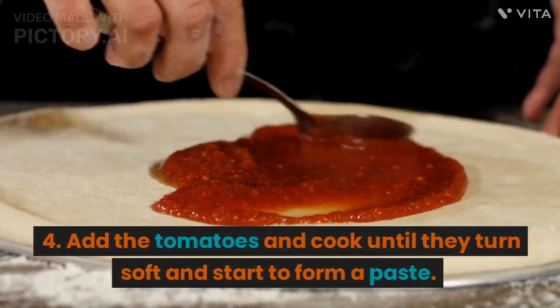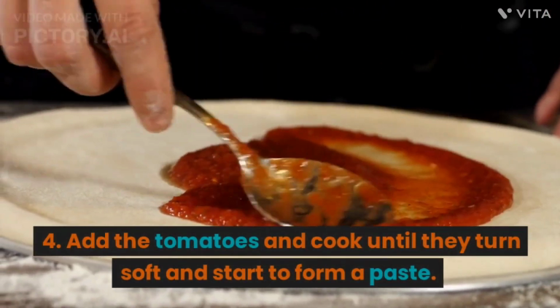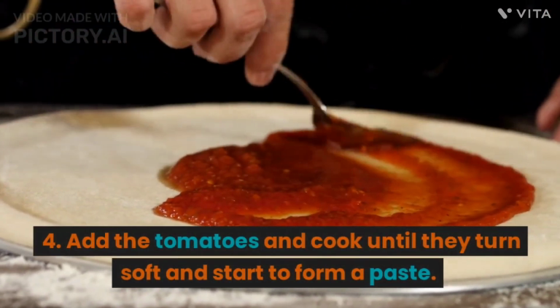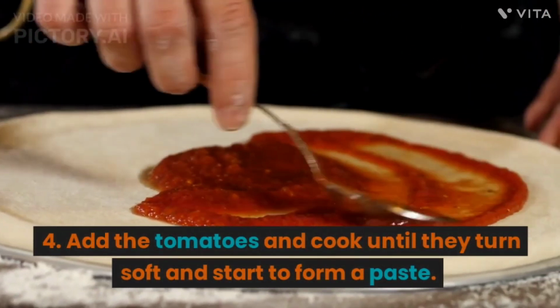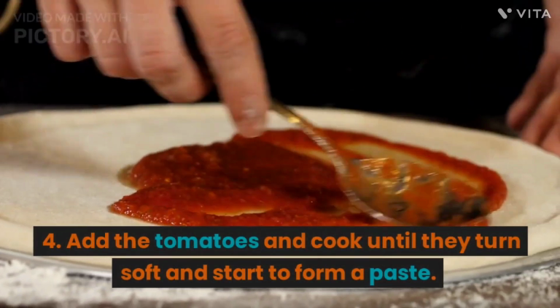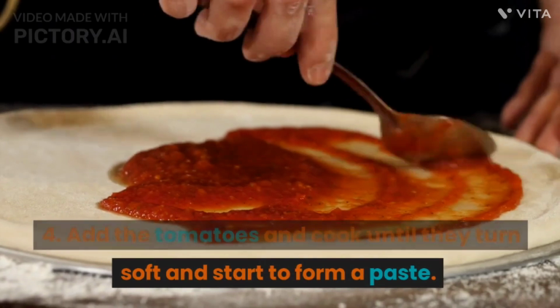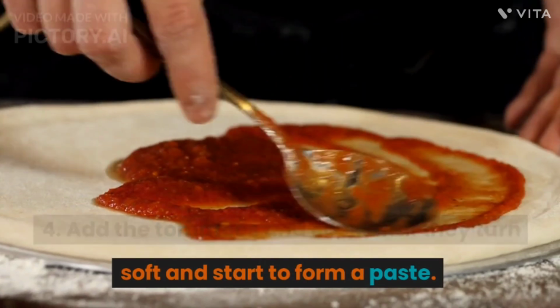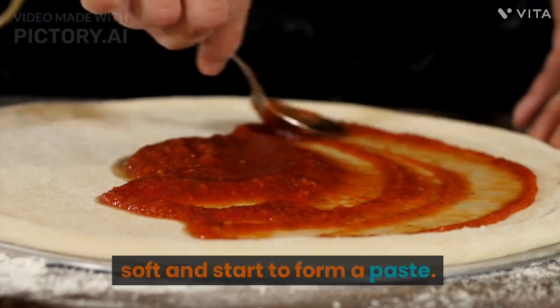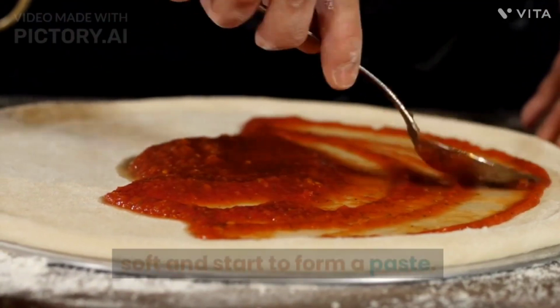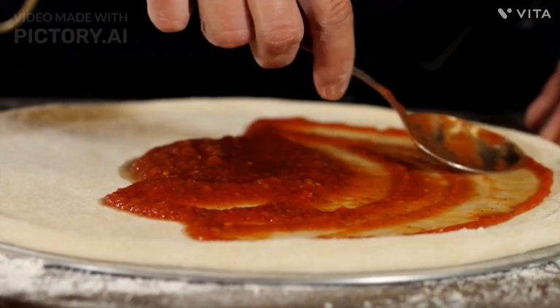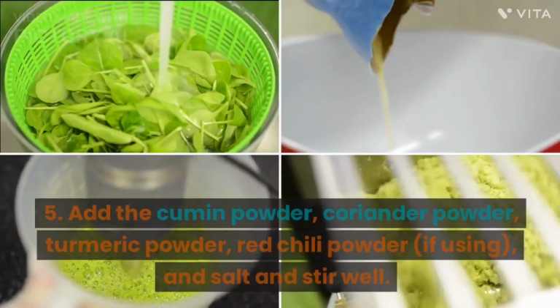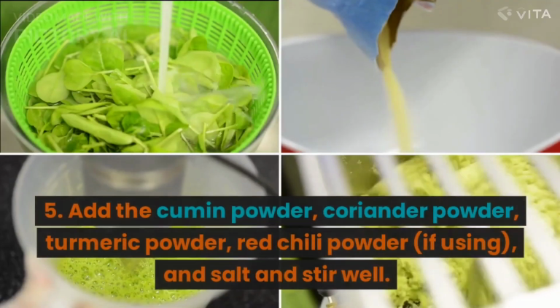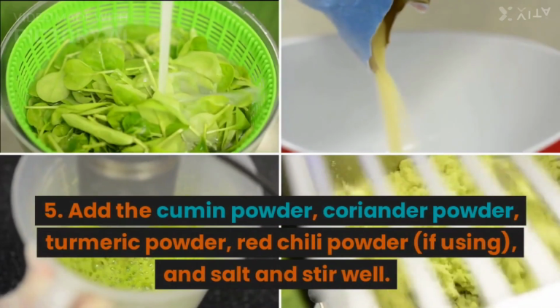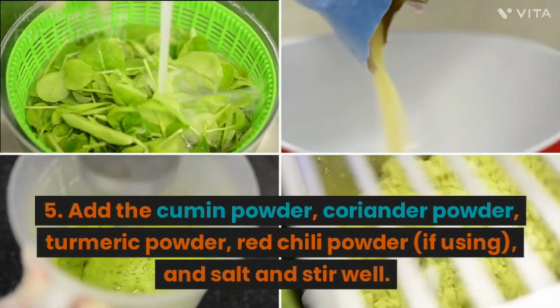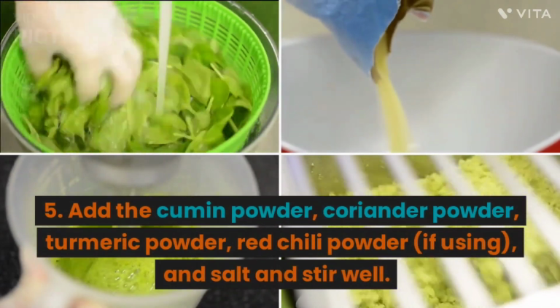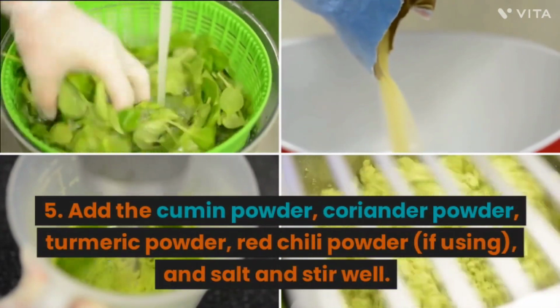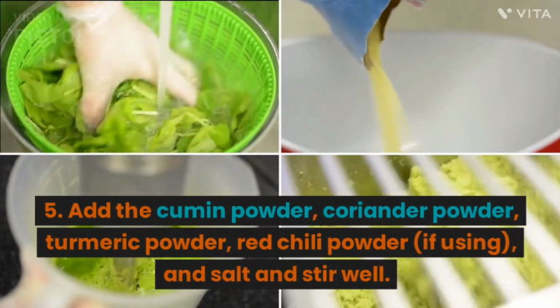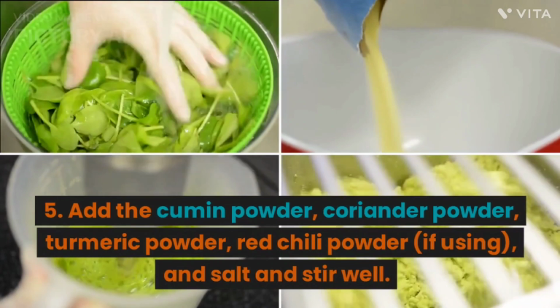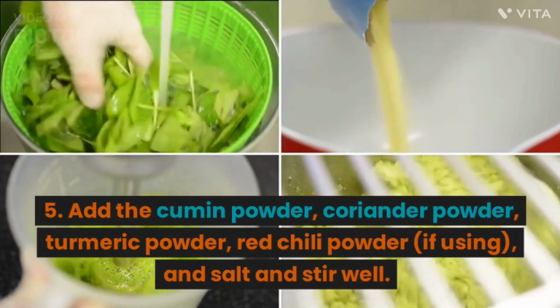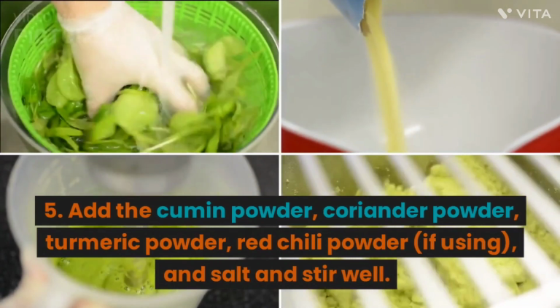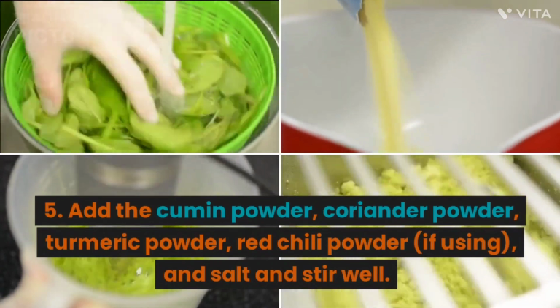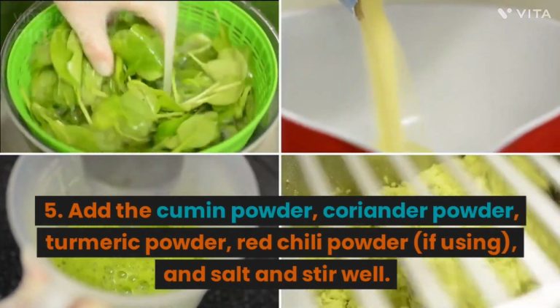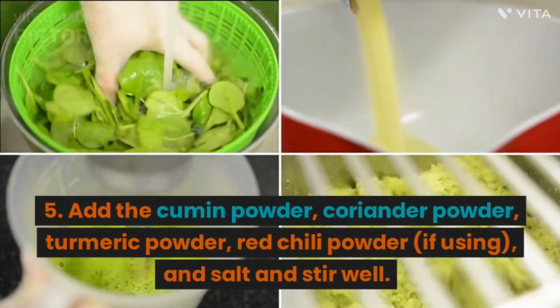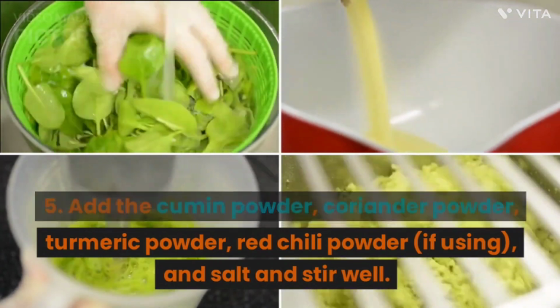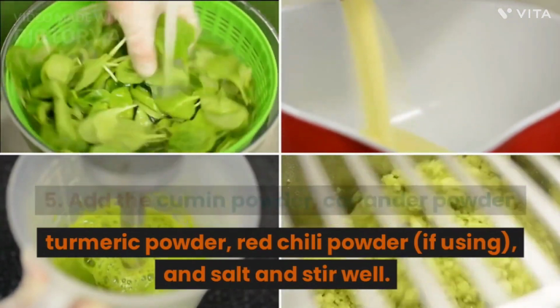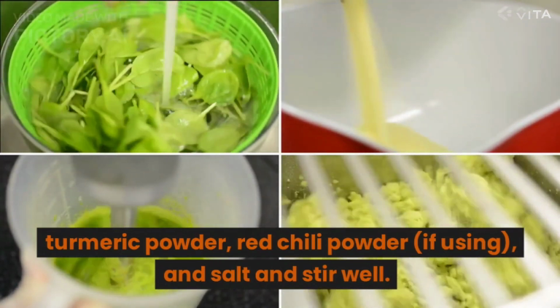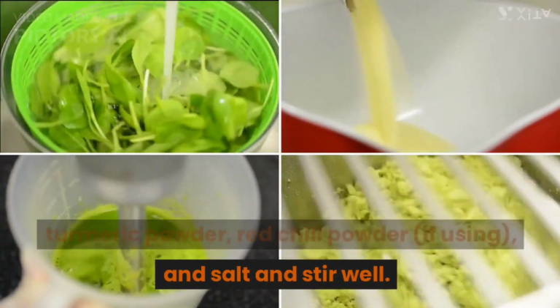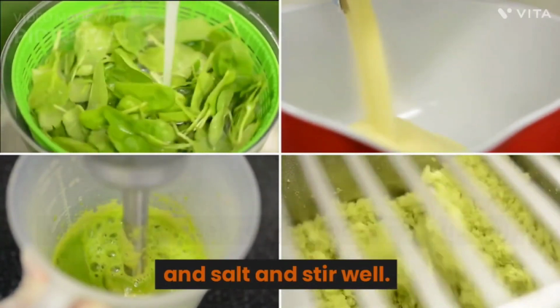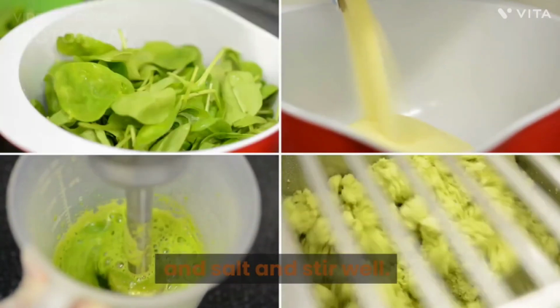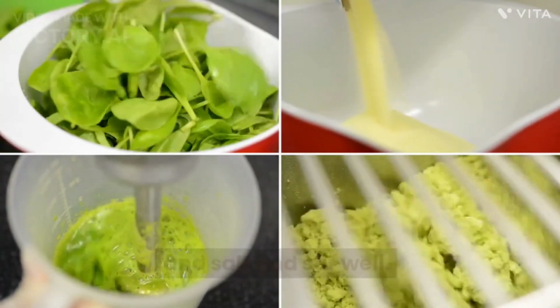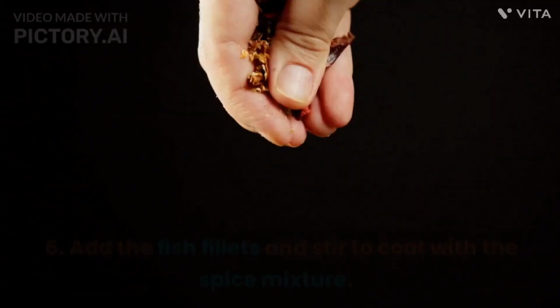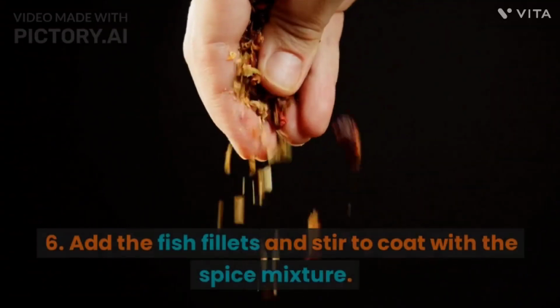4. Add the tomatoes and cook until they turn soft and start to form a paste. 5. Add the cumin powder, coriander powder, turmeric powder, red chili powder if using, and salt, and stir well.